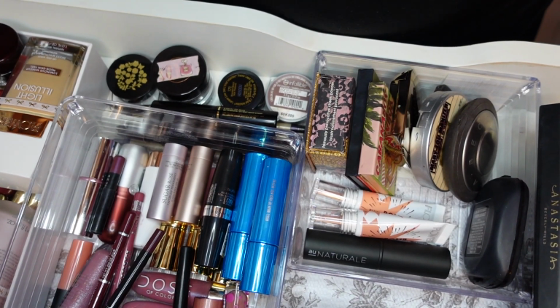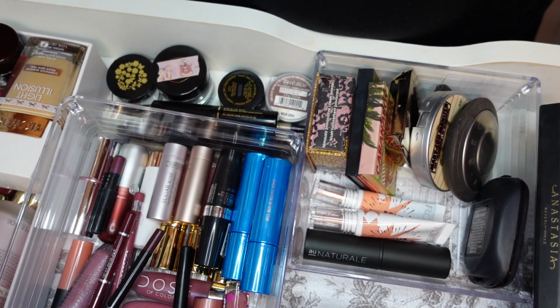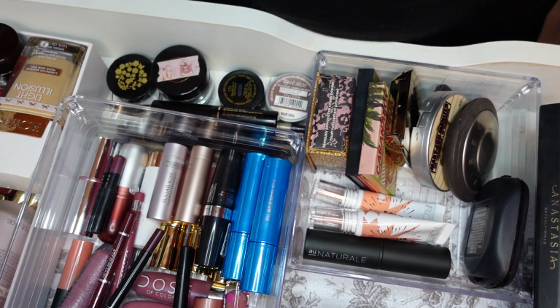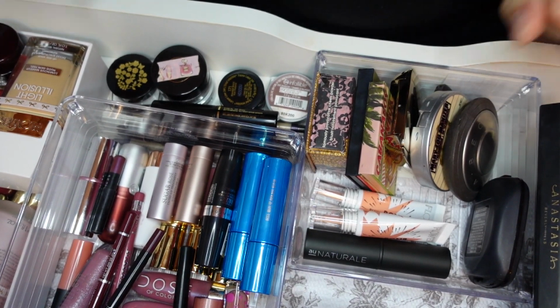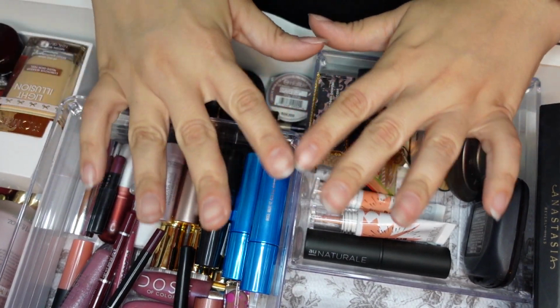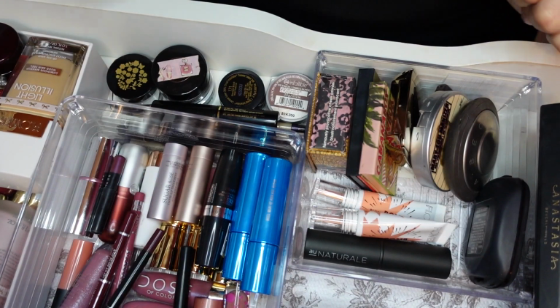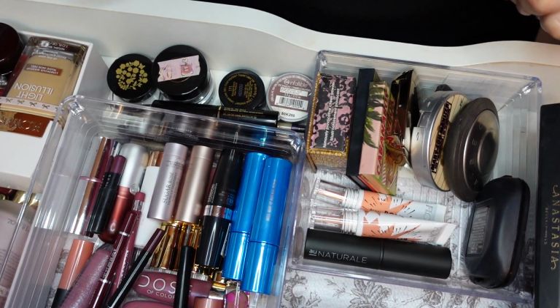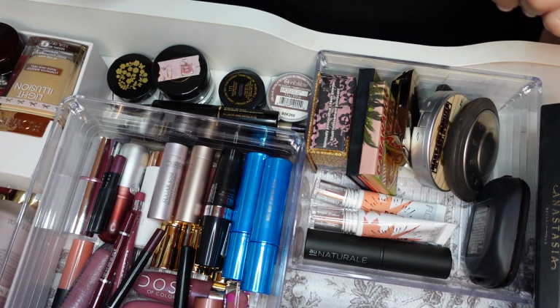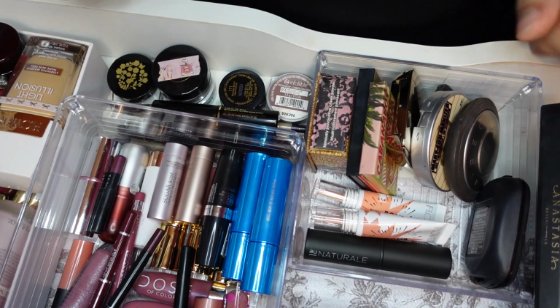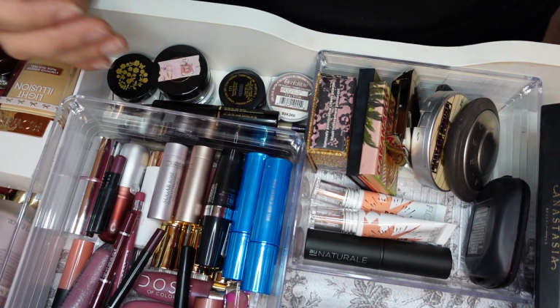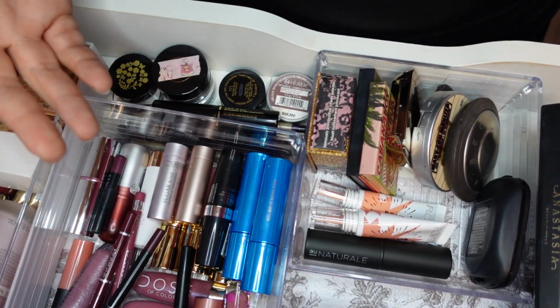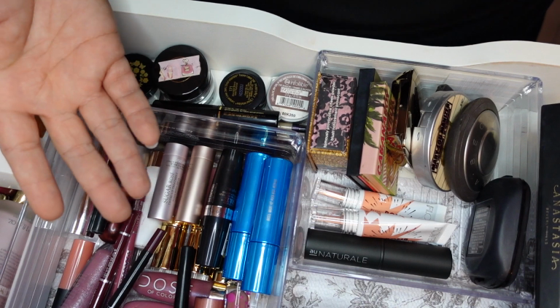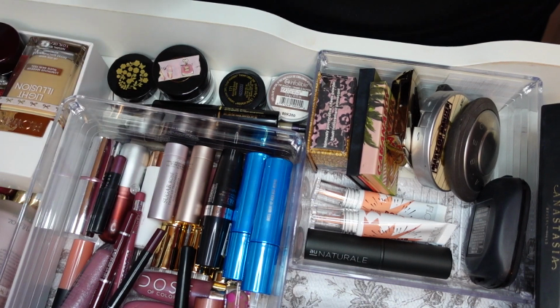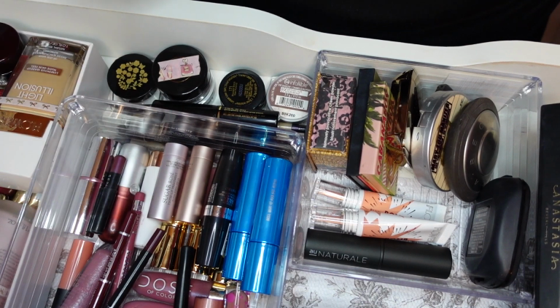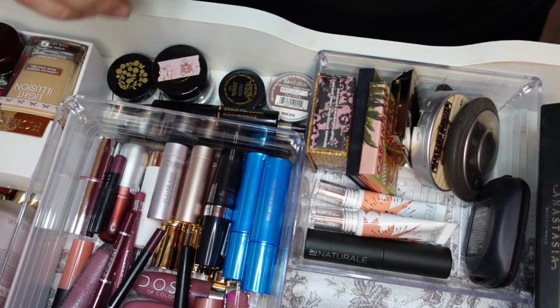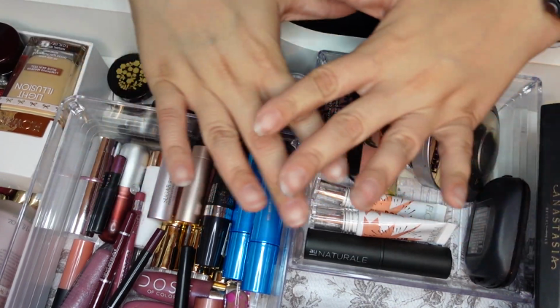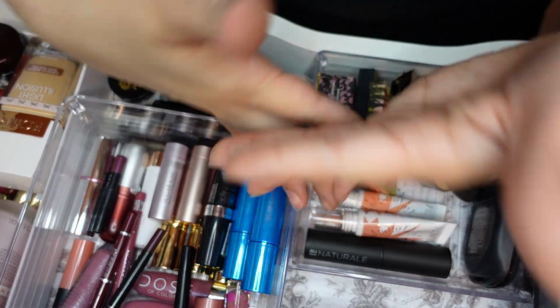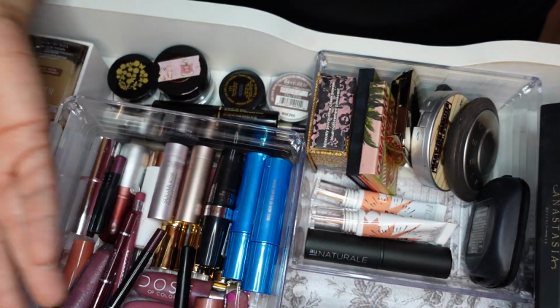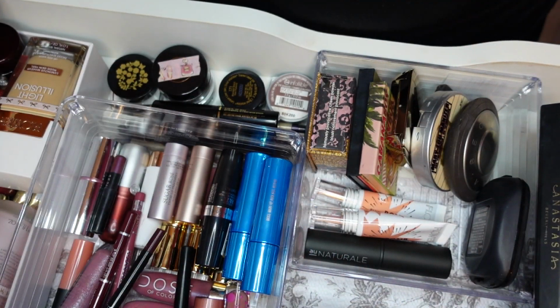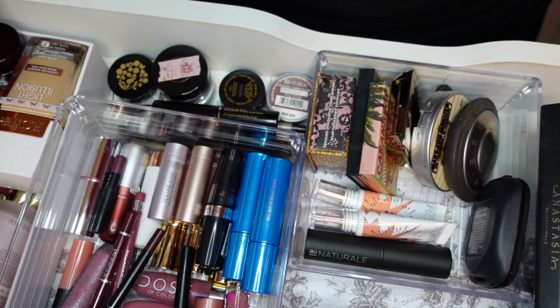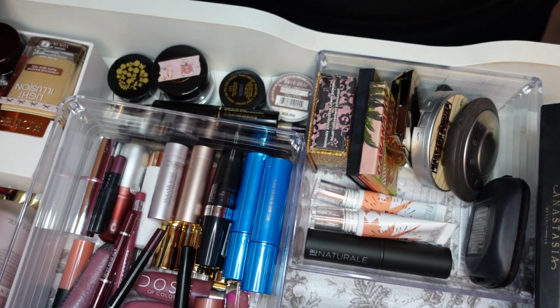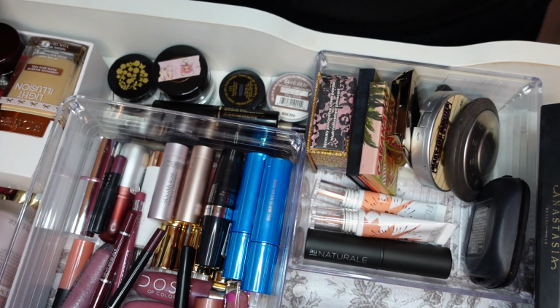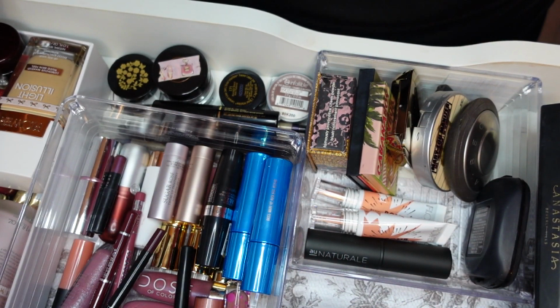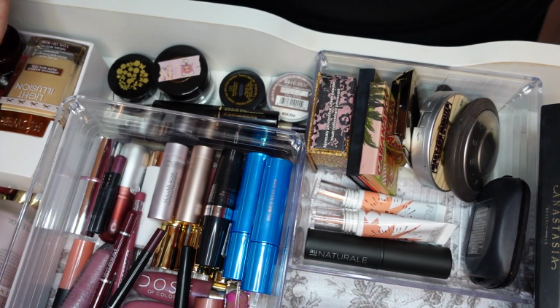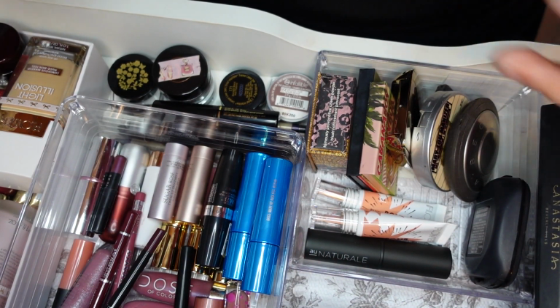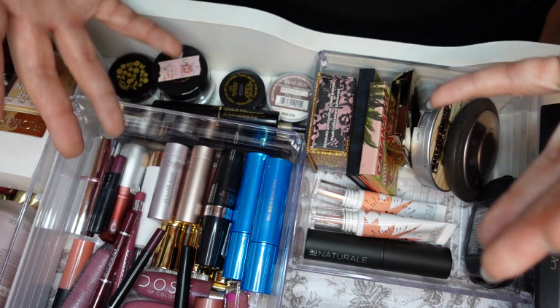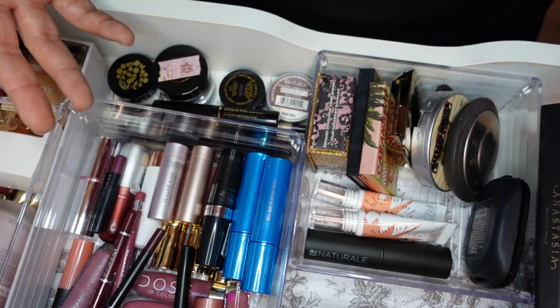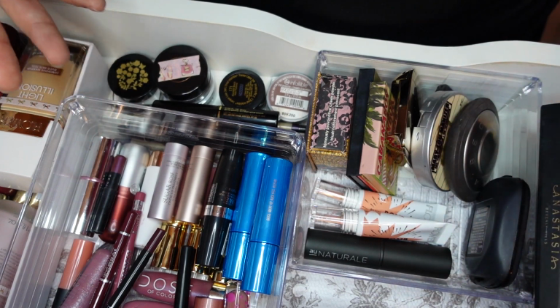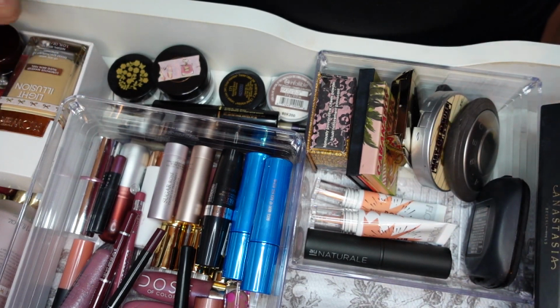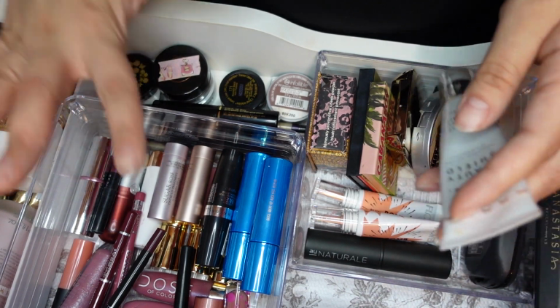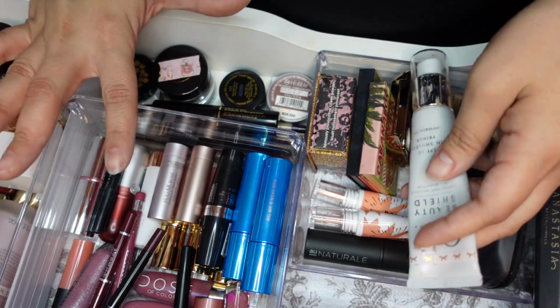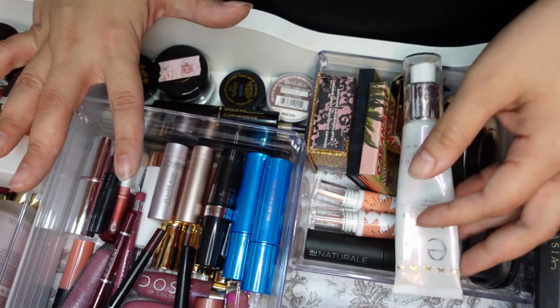Hey guys, welcome back to my channel. It is makeup basket time. This is when I pick my makeup for the next week or two. Let's go ahead and get started.